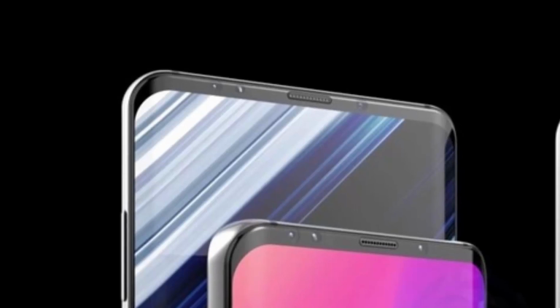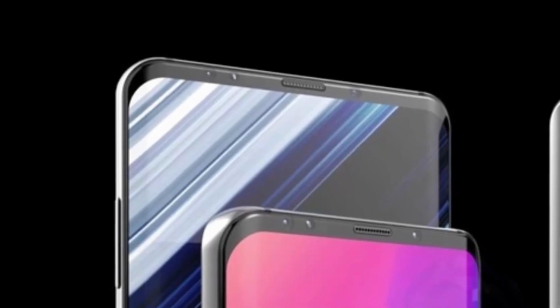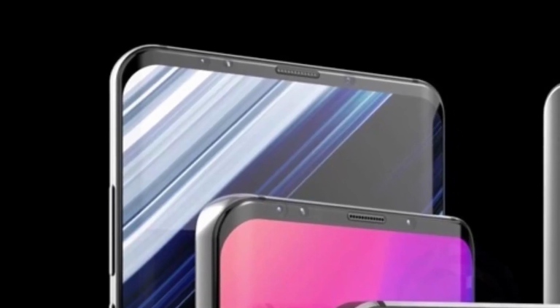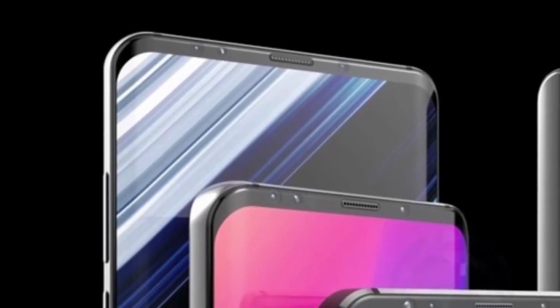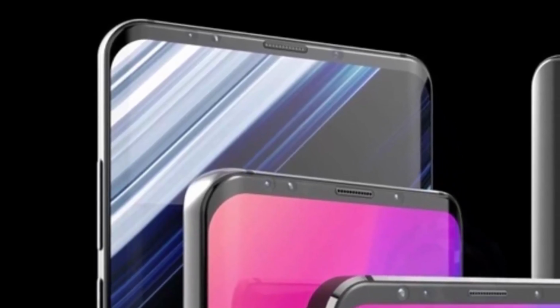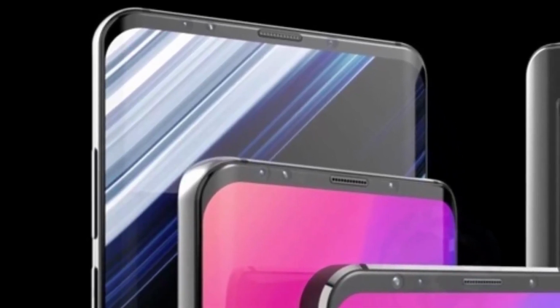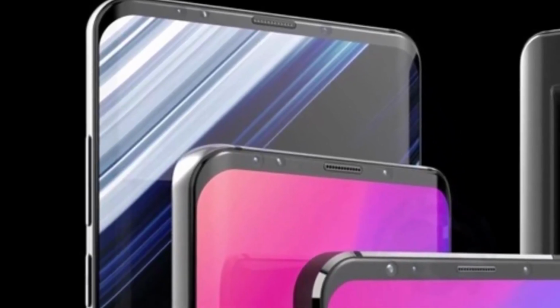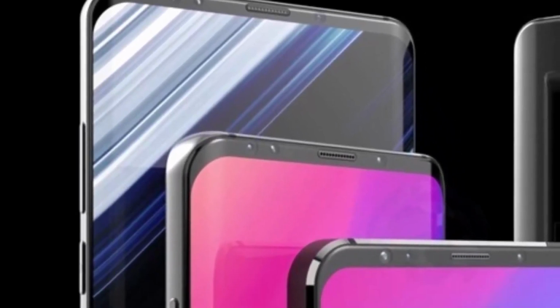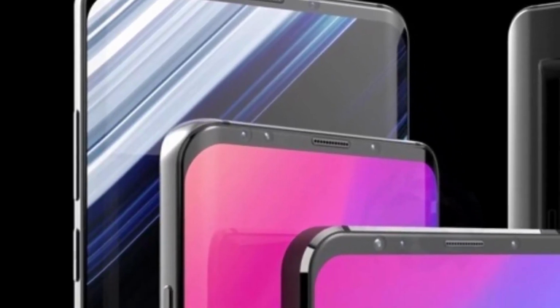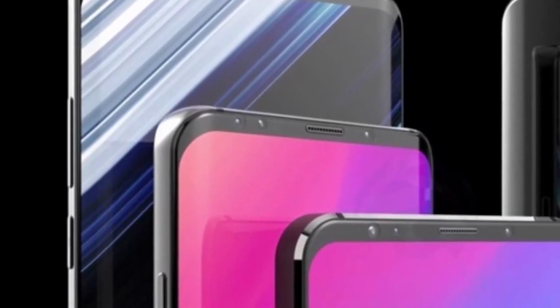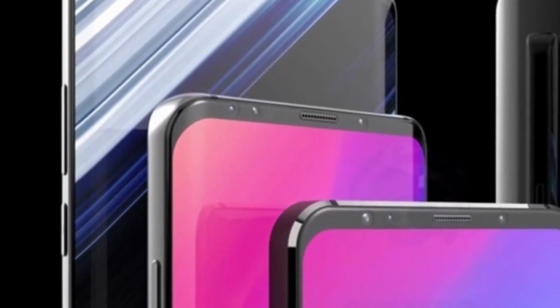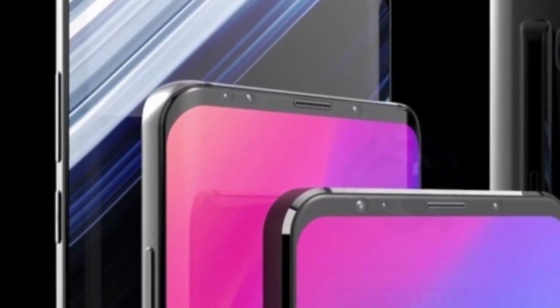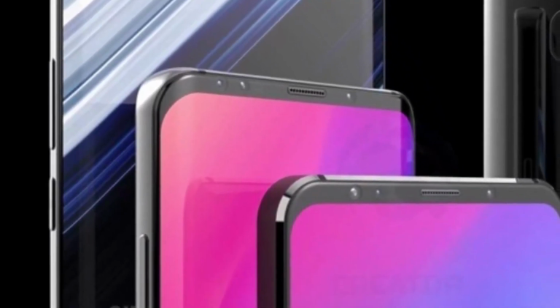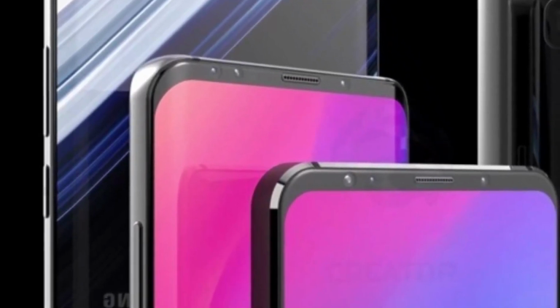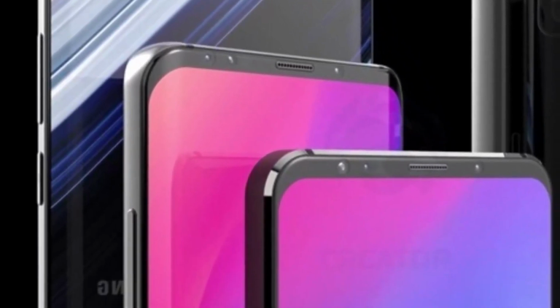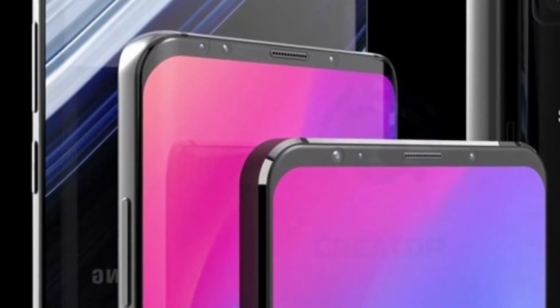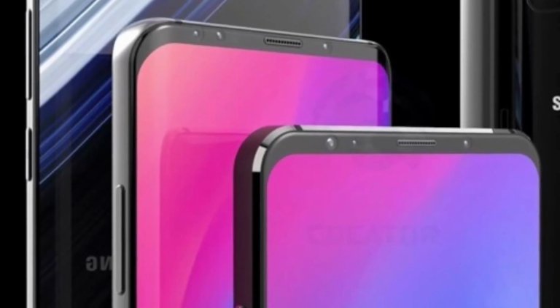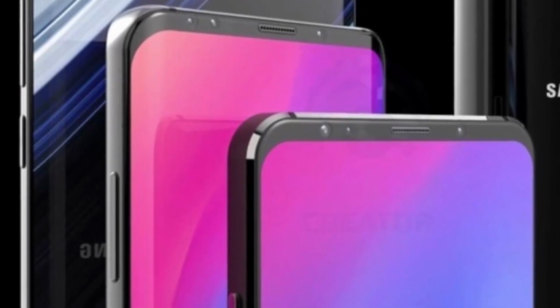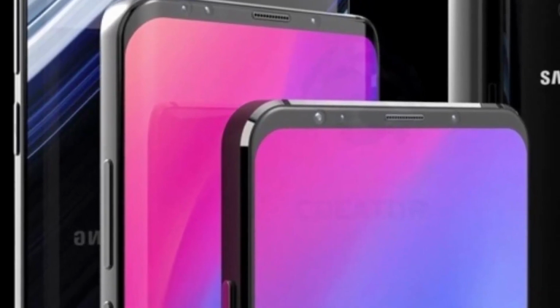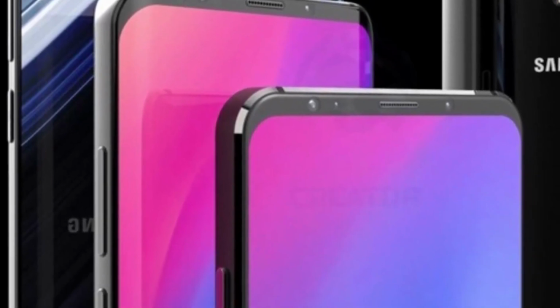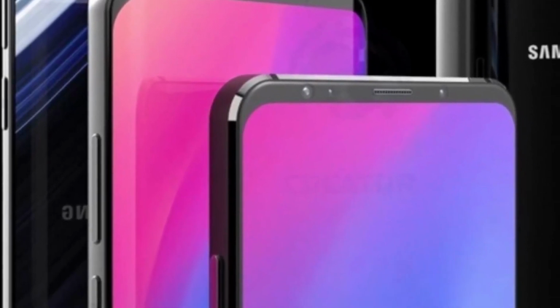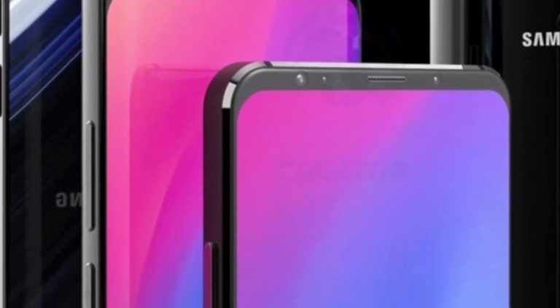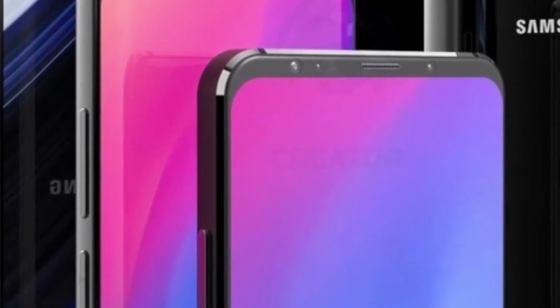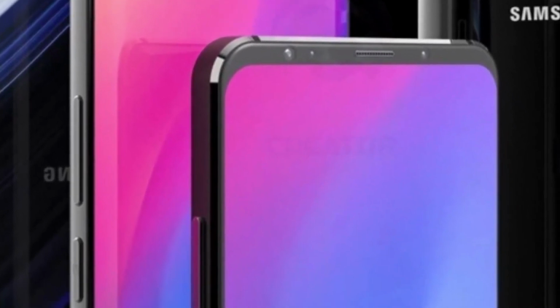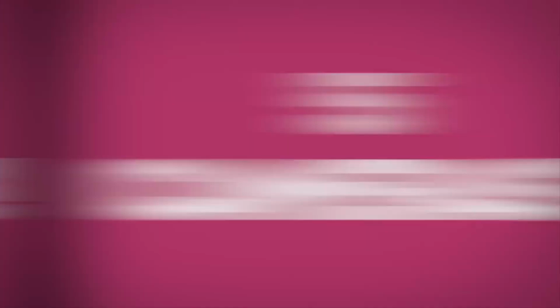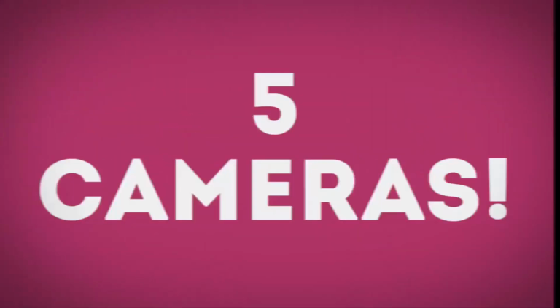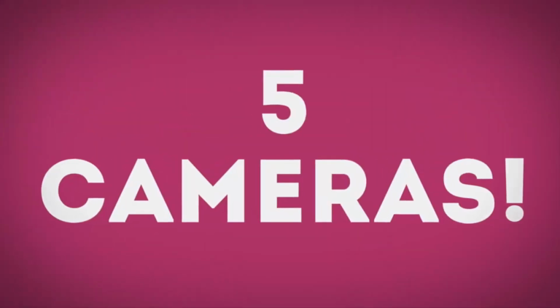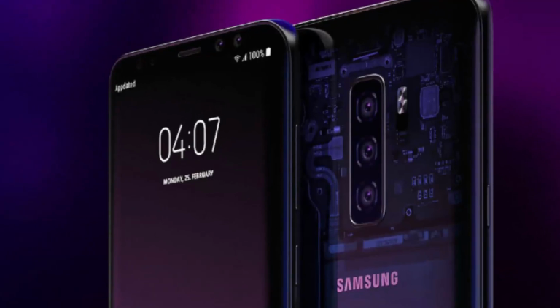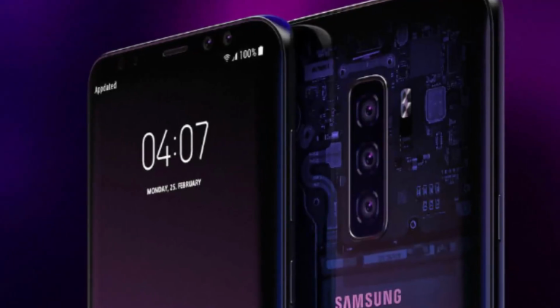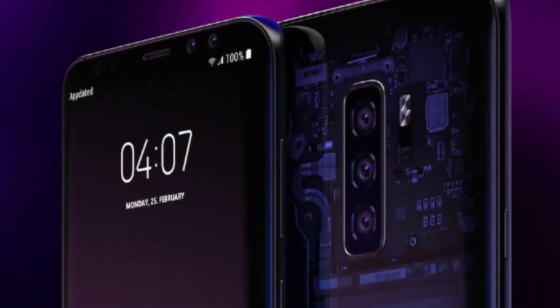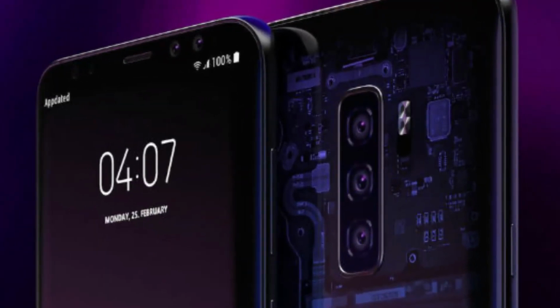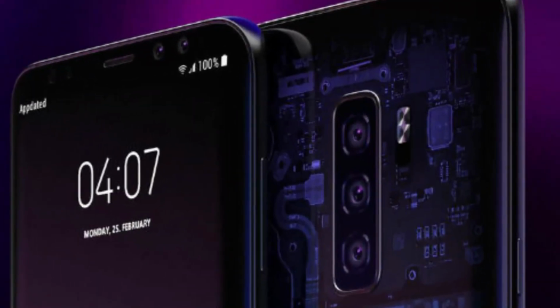The specs of the Galaxy S10's triple camera were just leaked. Samsung will launch three Galaxy S10 versions next year, including a Plus model that will have five cameras — three on the back and two on the front.